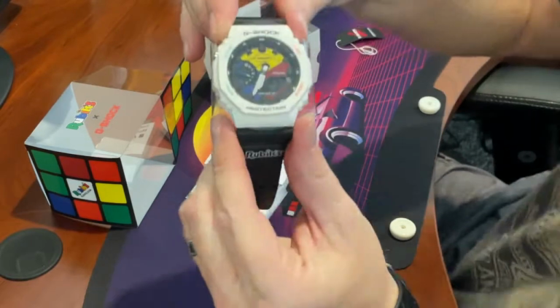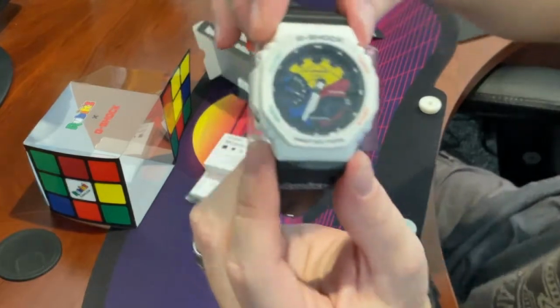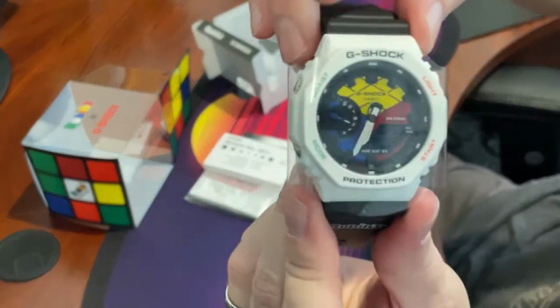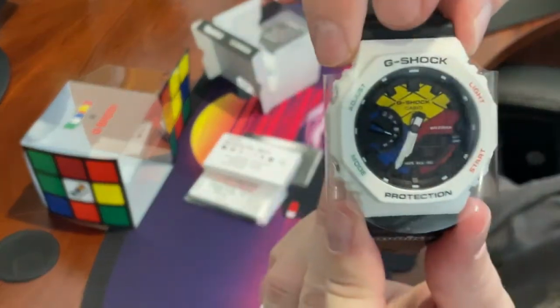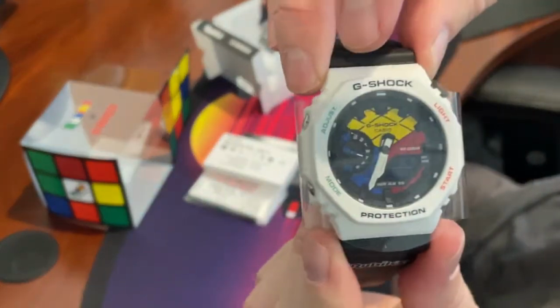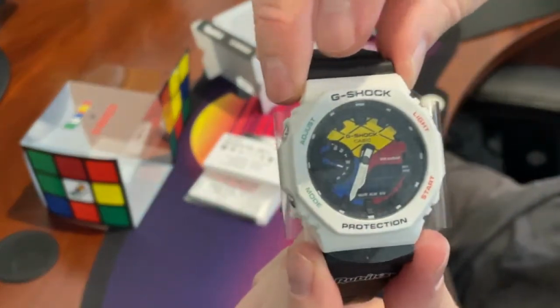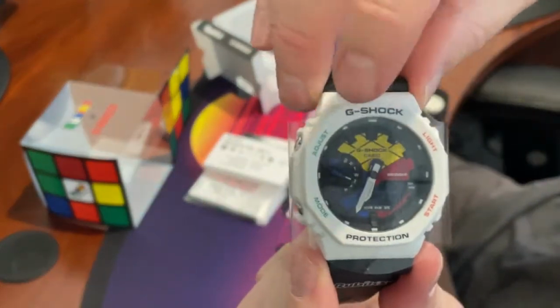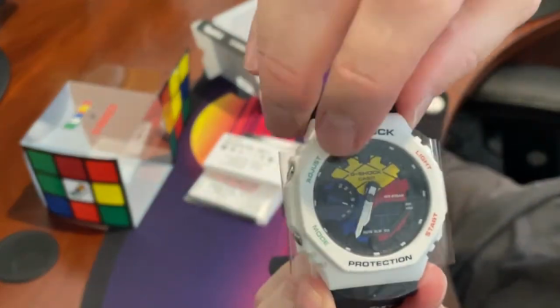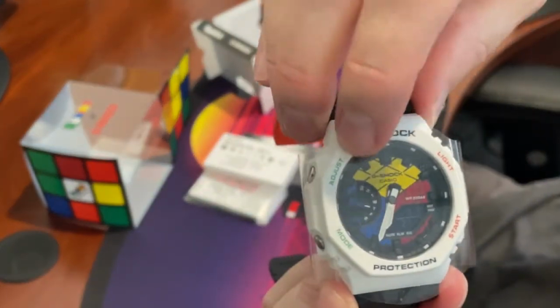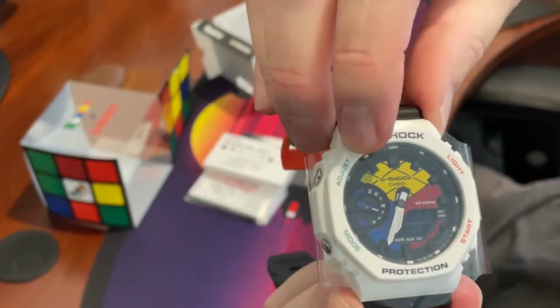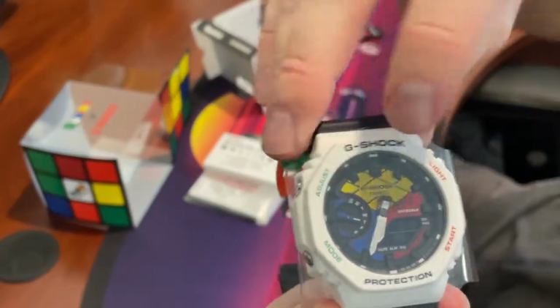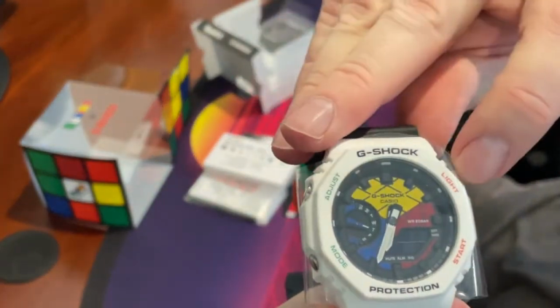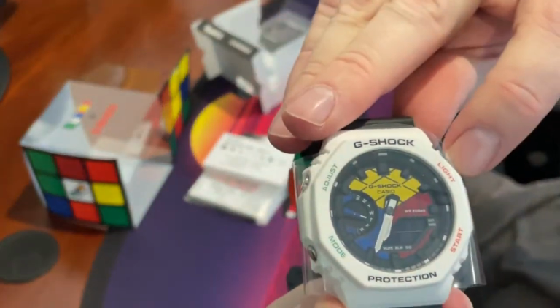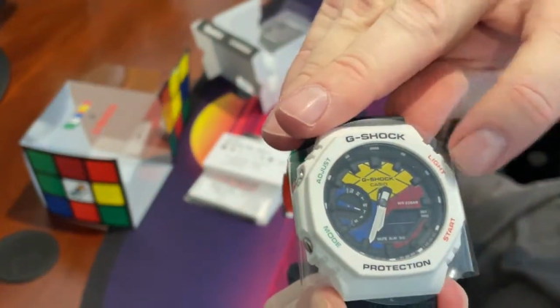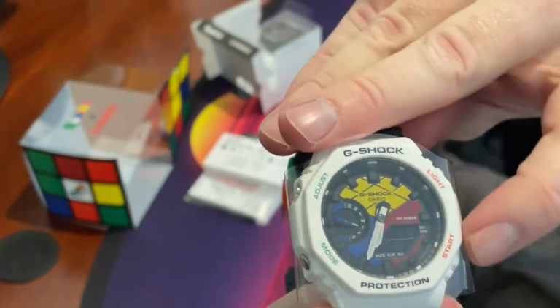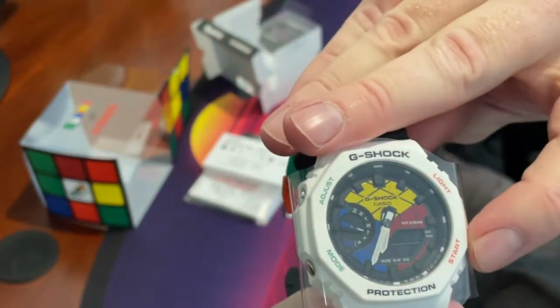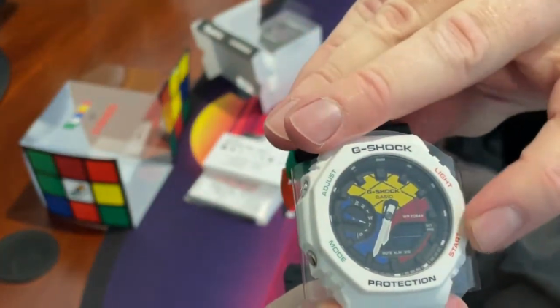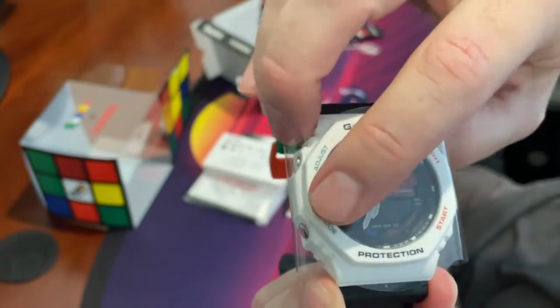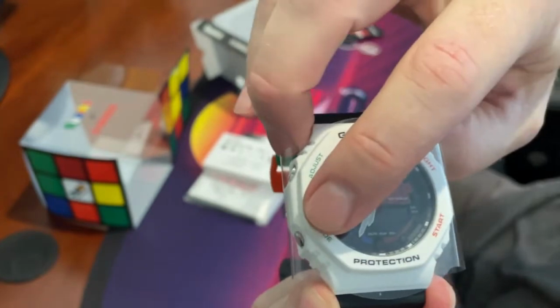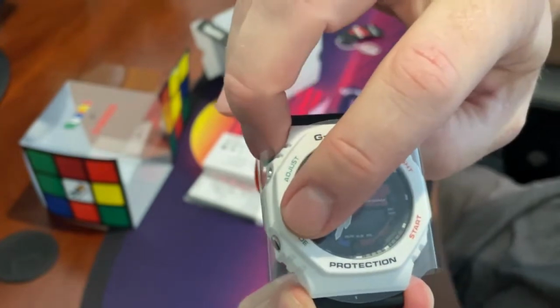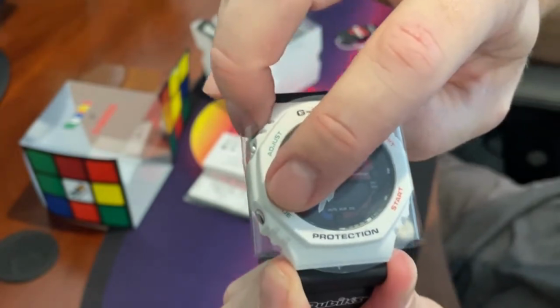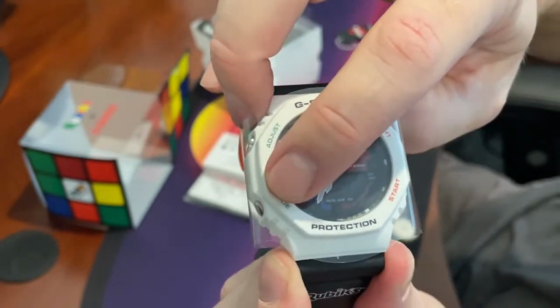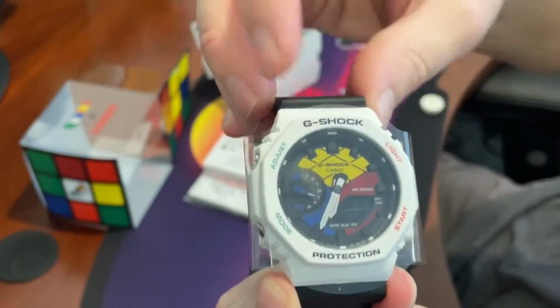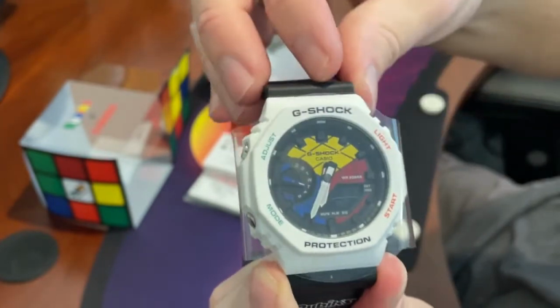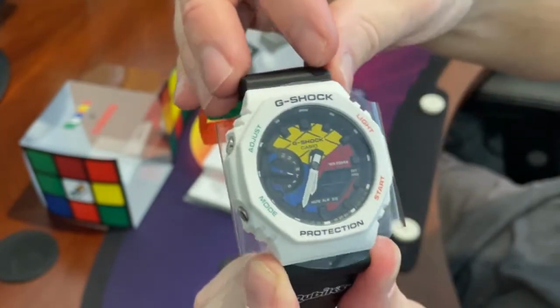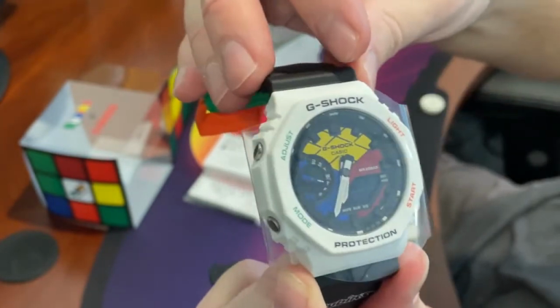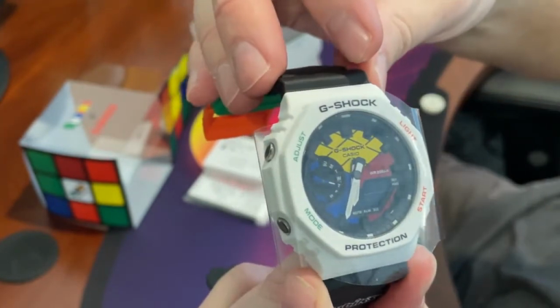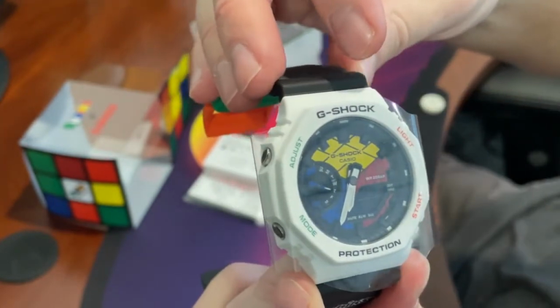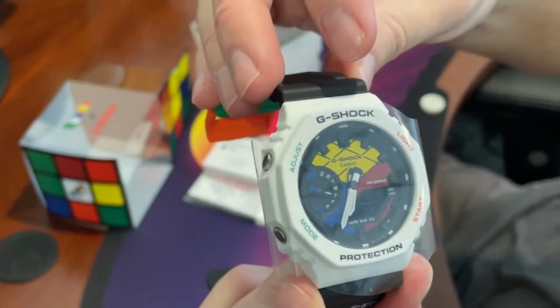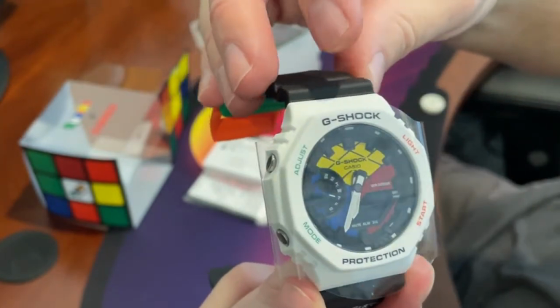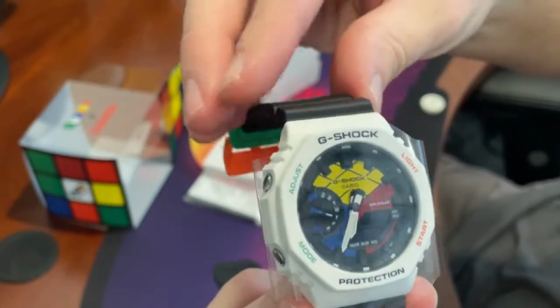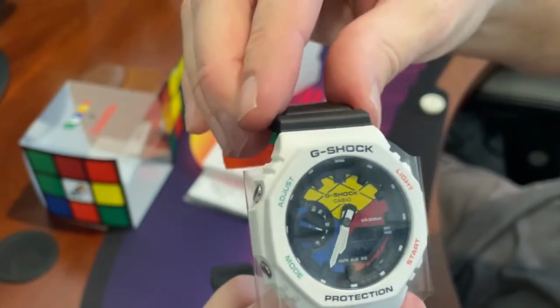And then we have the typical adjust, the light, a start, and a mode, and we'll figure those all out in a minute here with the manual.